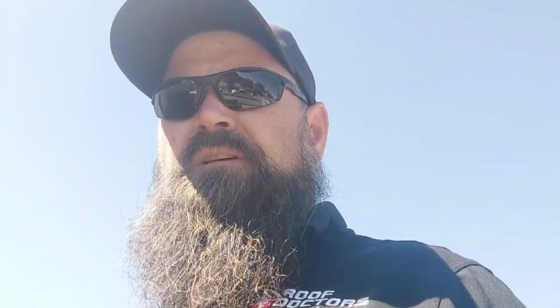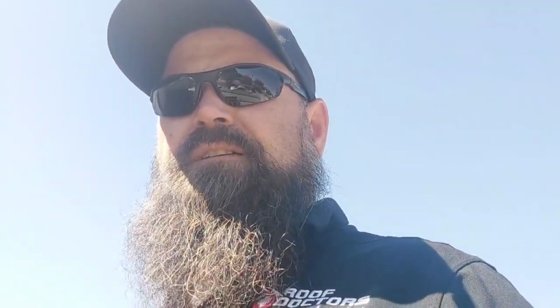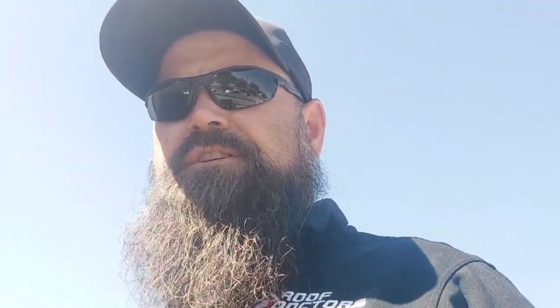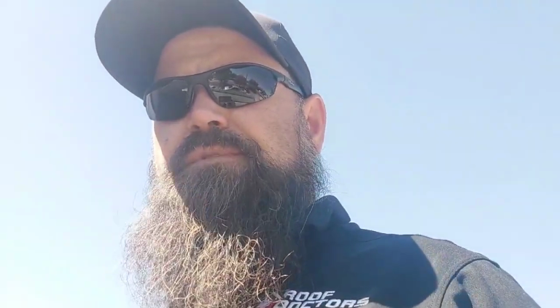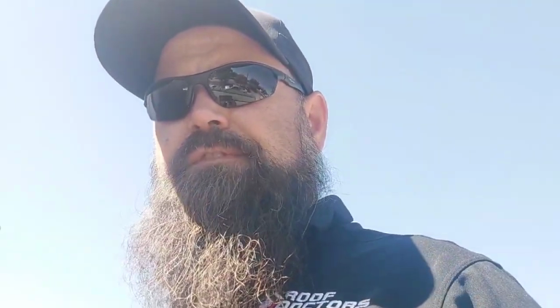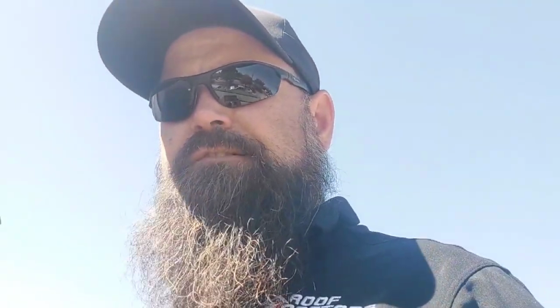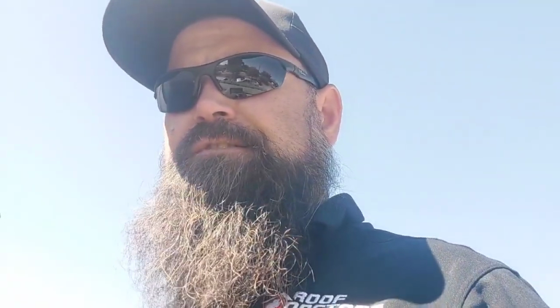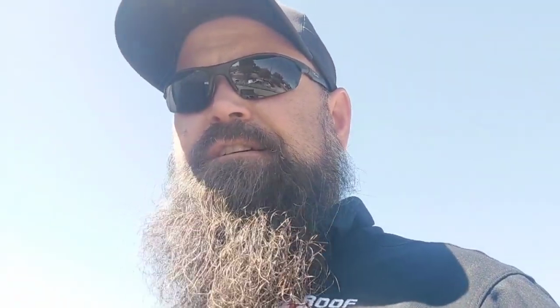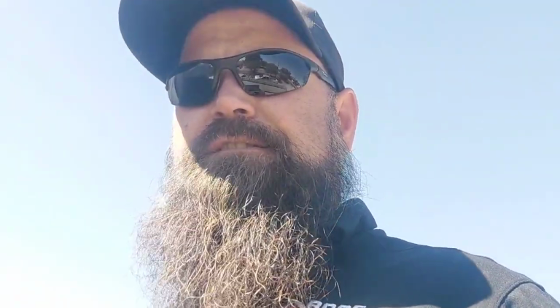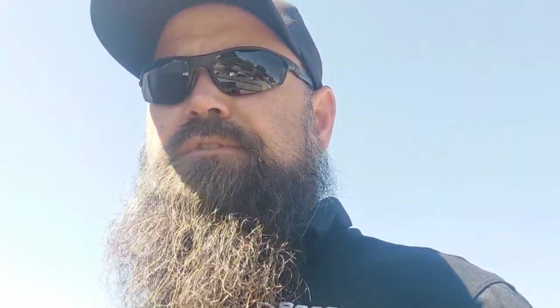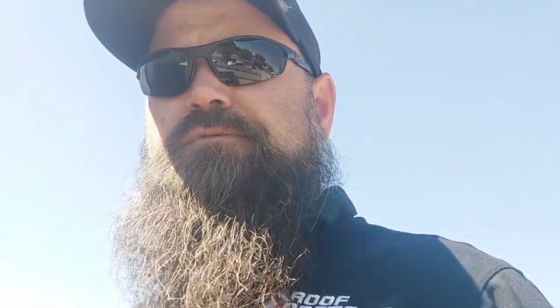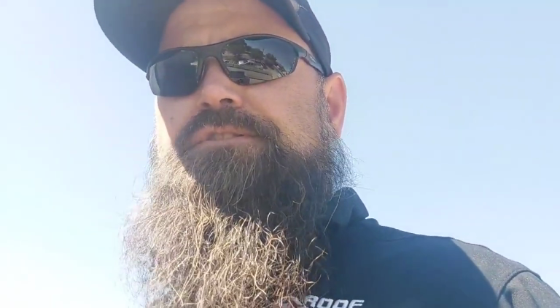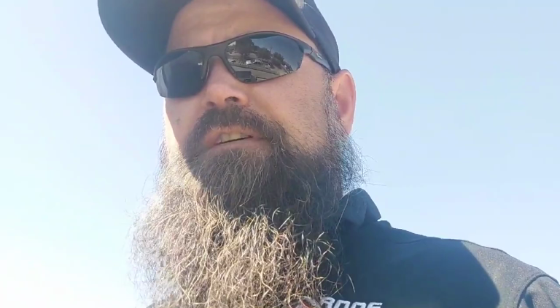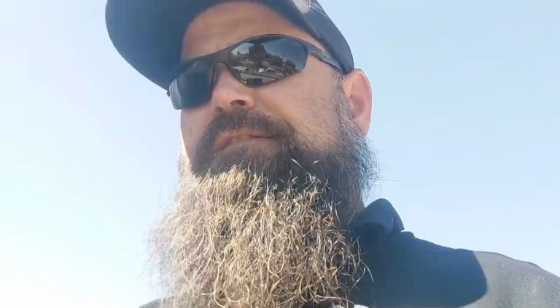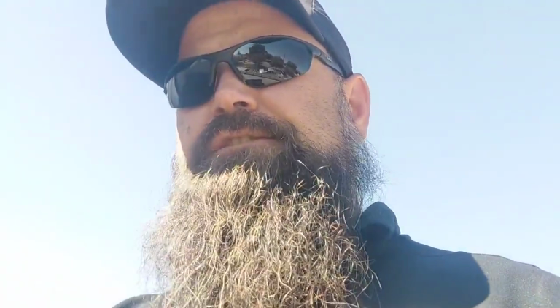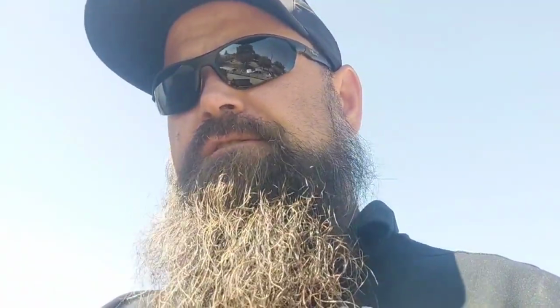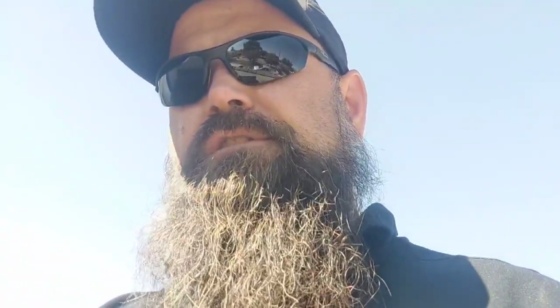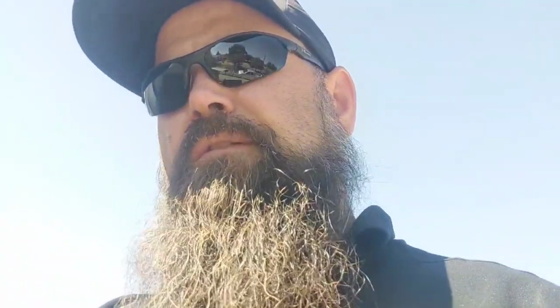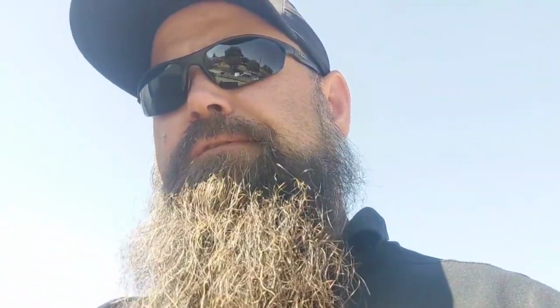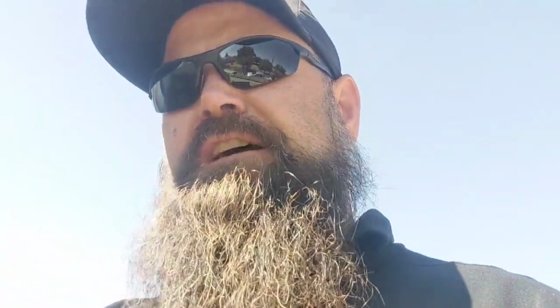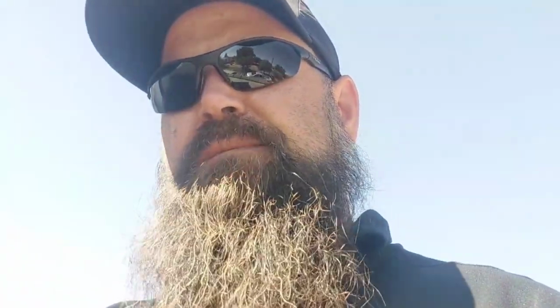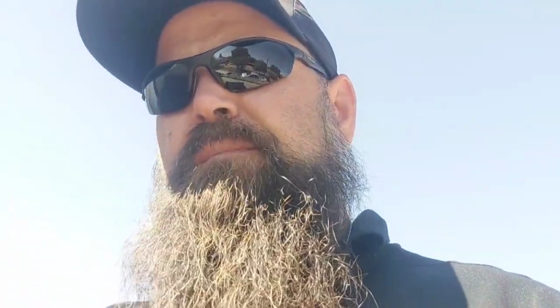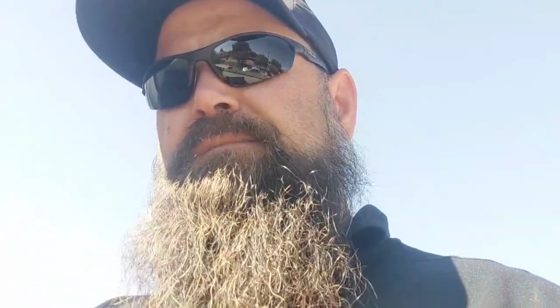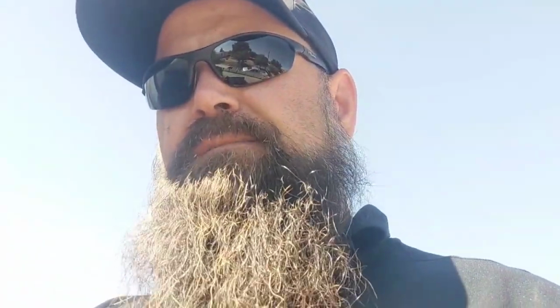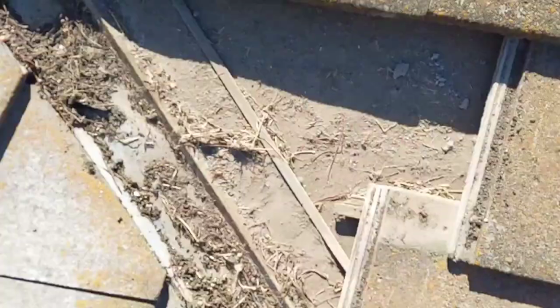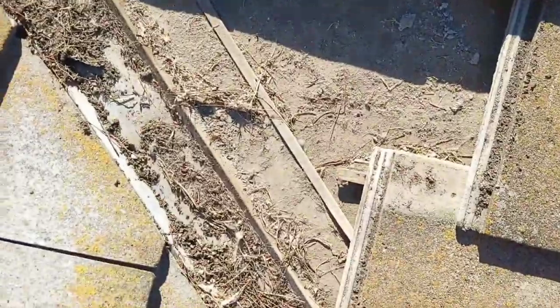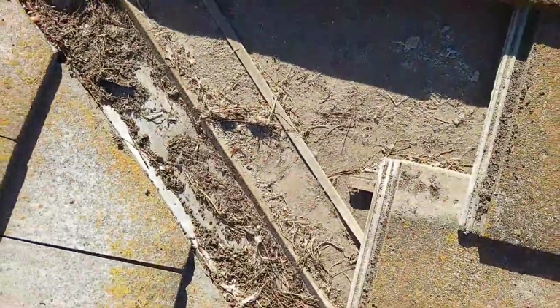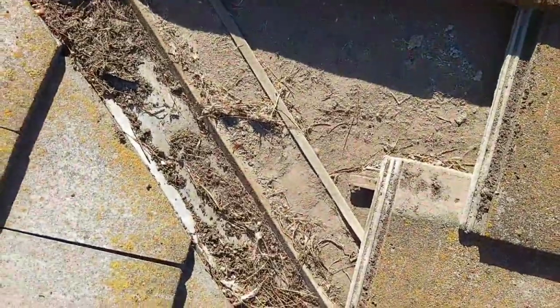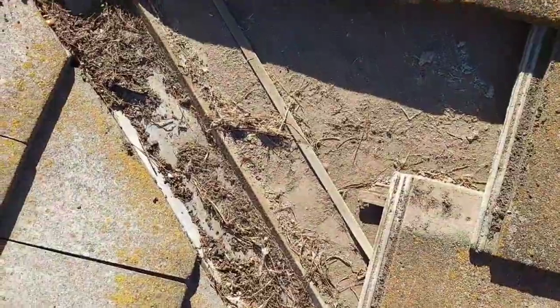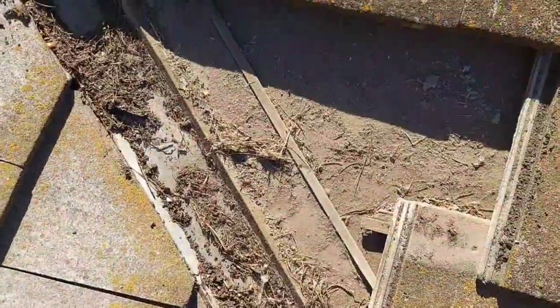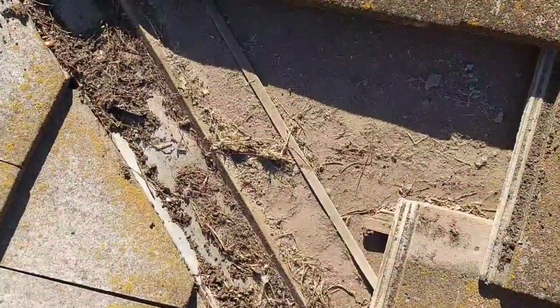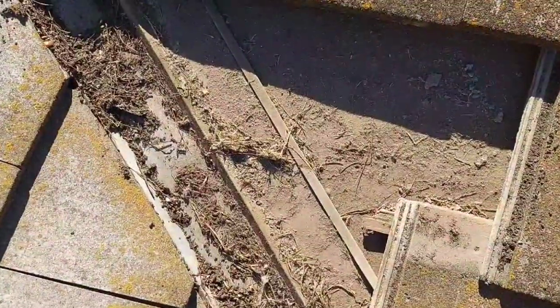Hi there, Jason with Roof Doctors. This is one of the reasons why you check valley flashings — usually about three to four tiles up from the bottom. As you can see, there is debris blockage.